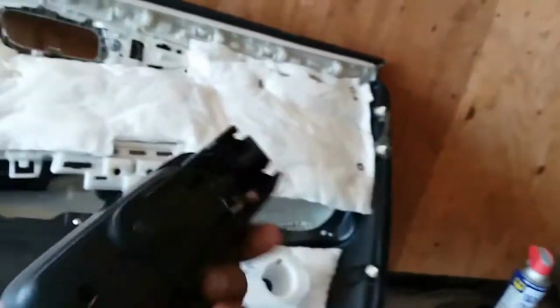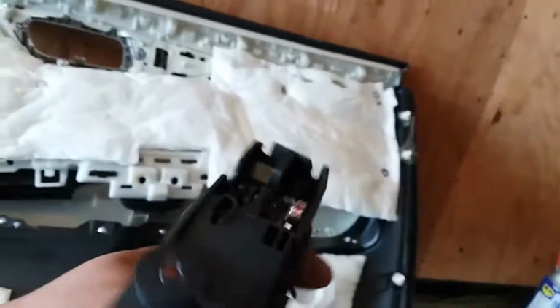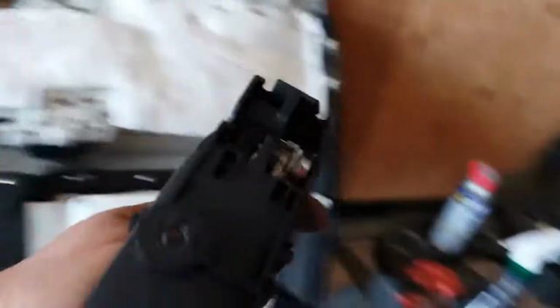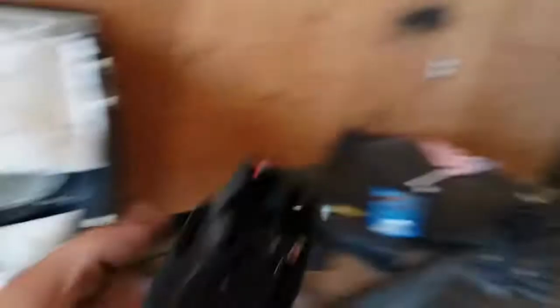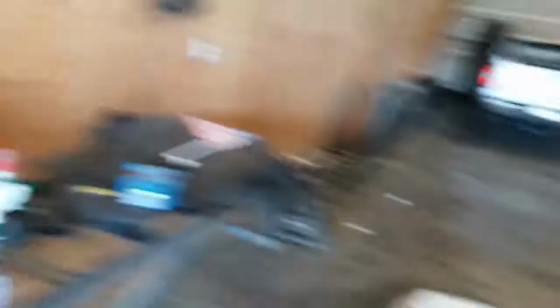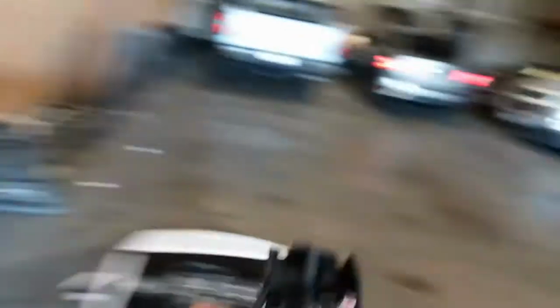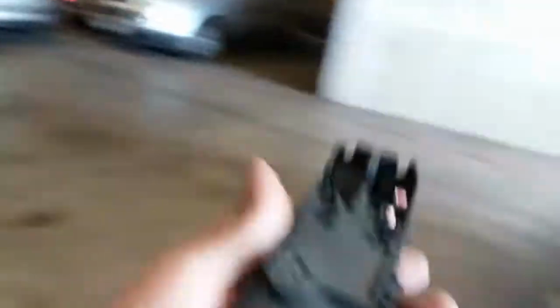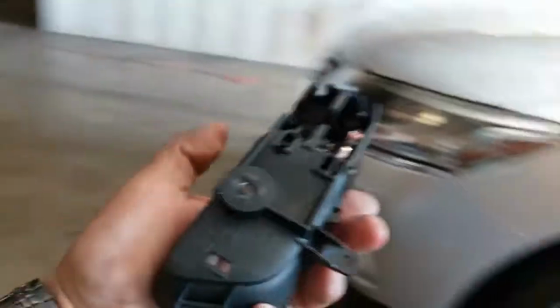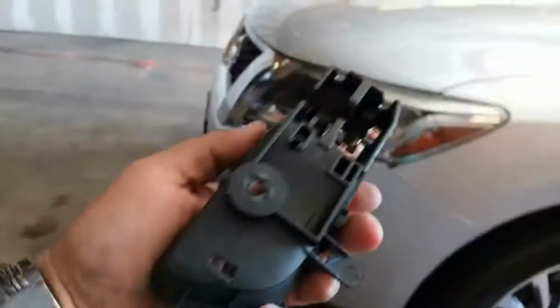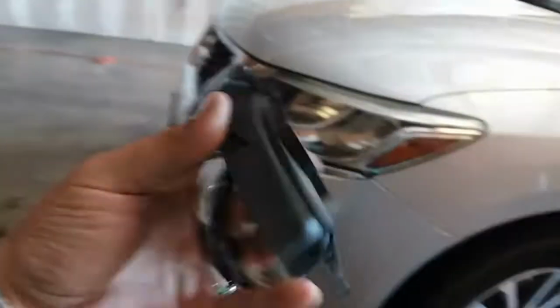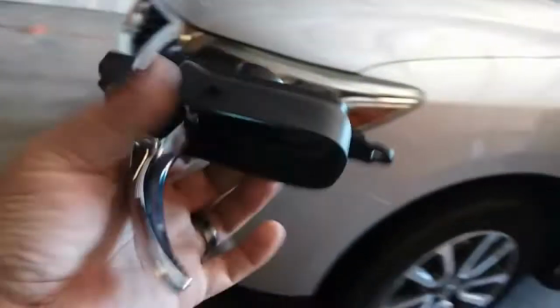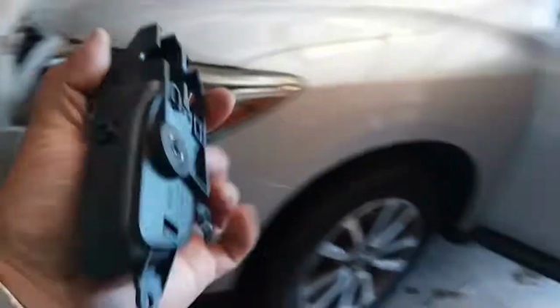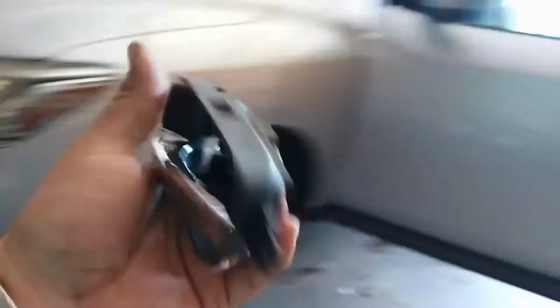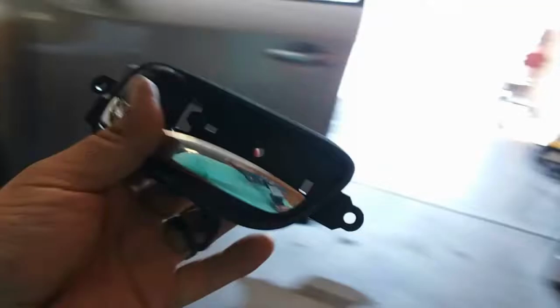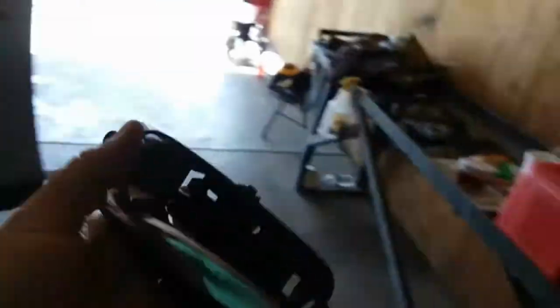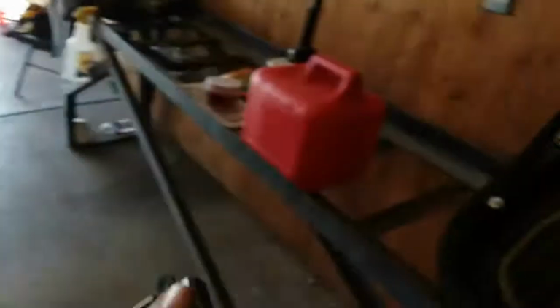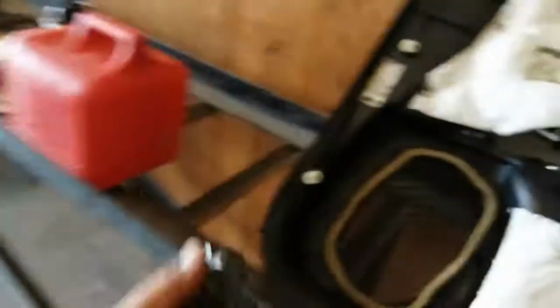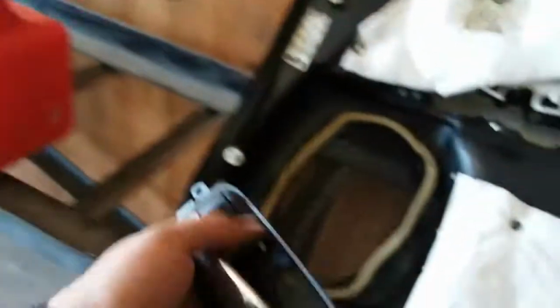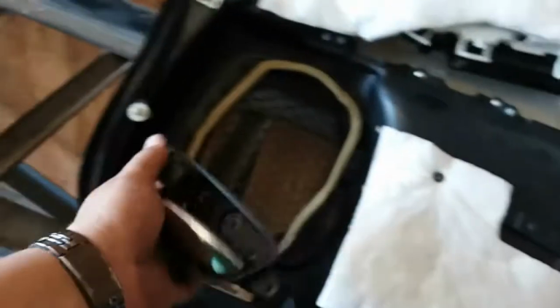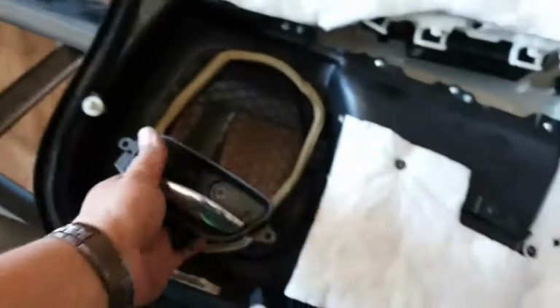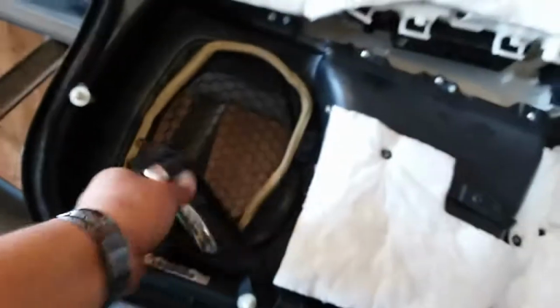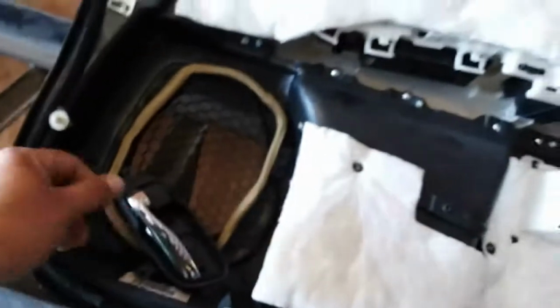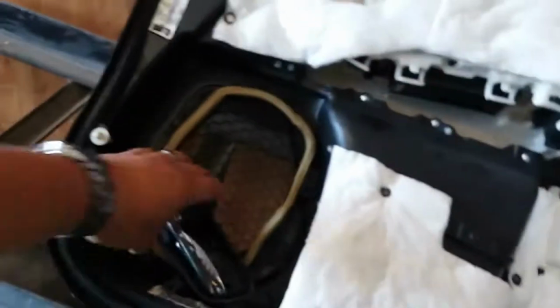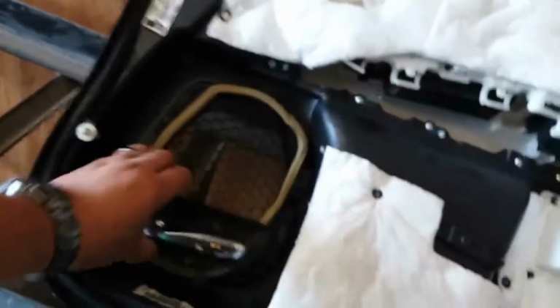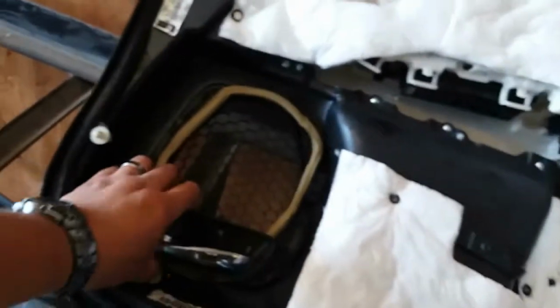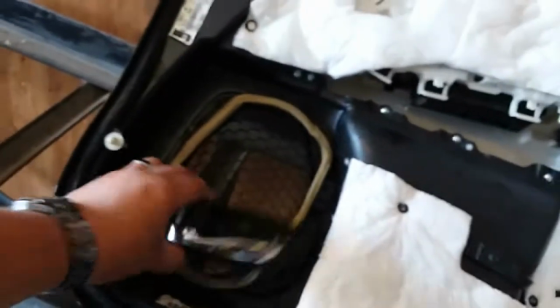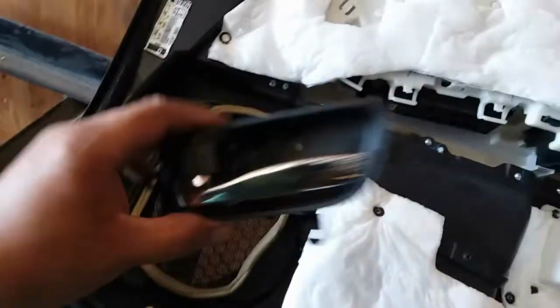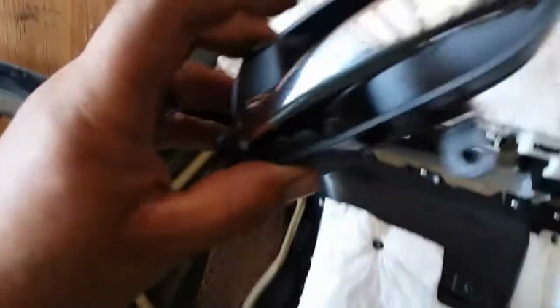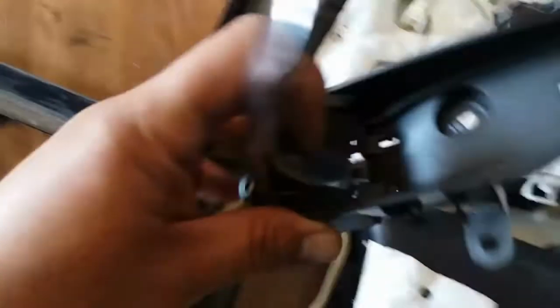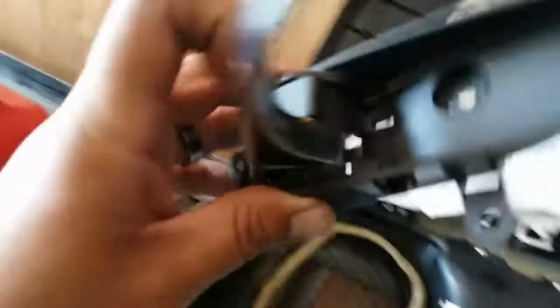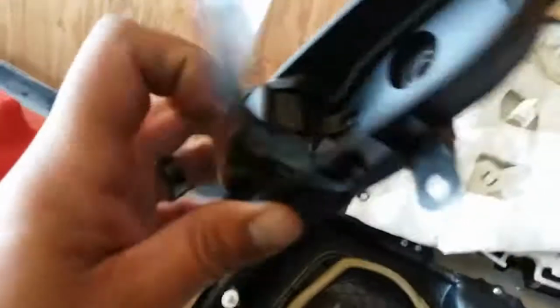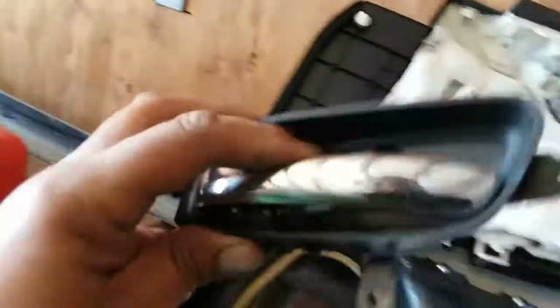Time to go to Nissan and get this replaced, or find it online for cheaper — up to you. But that's how you remove this door handle and troubleshoot it.